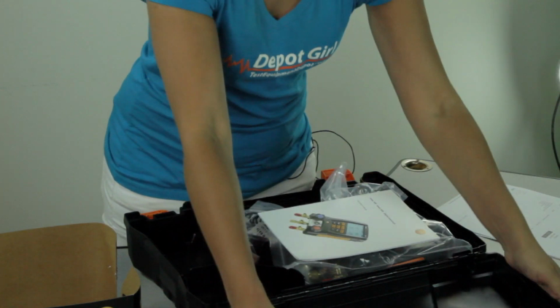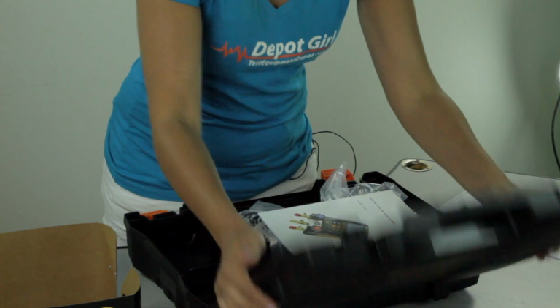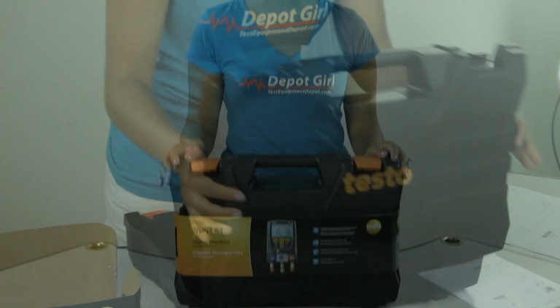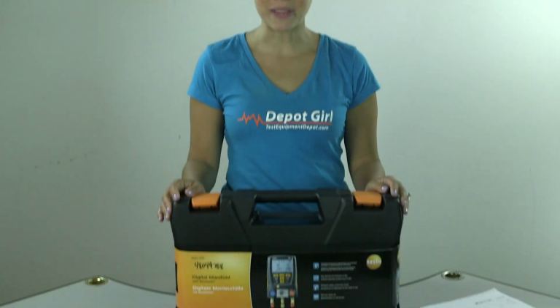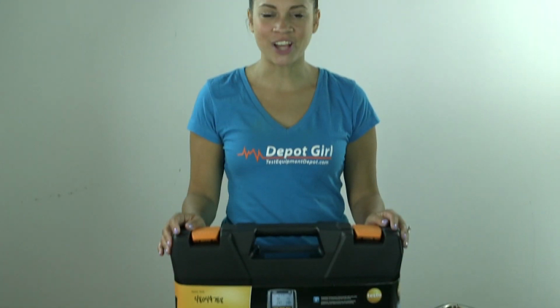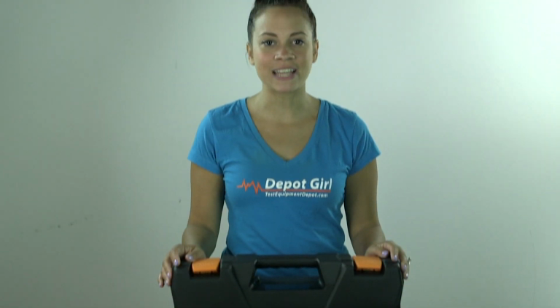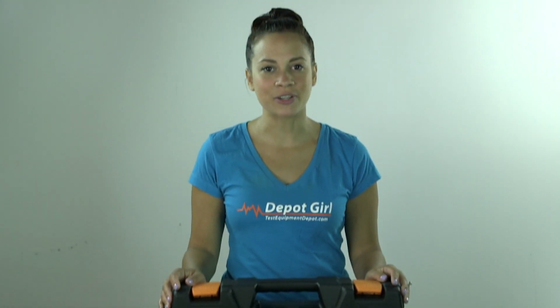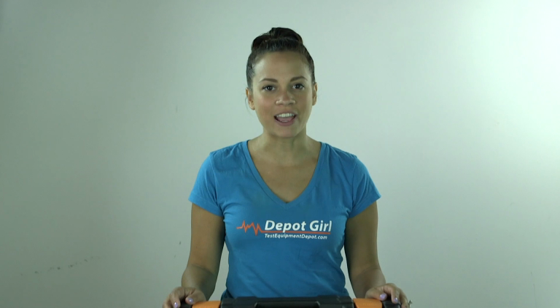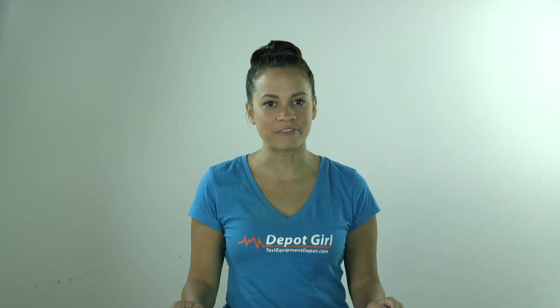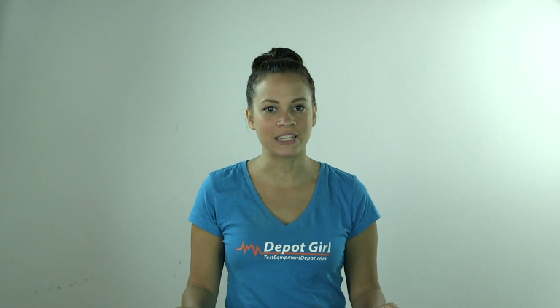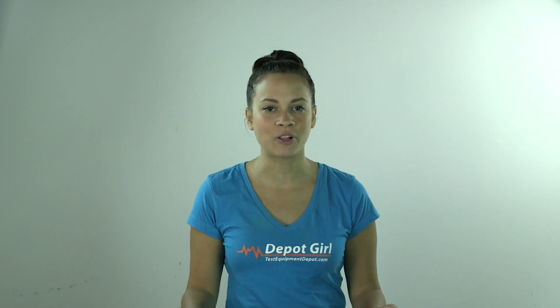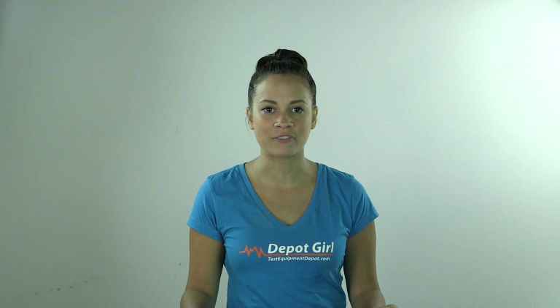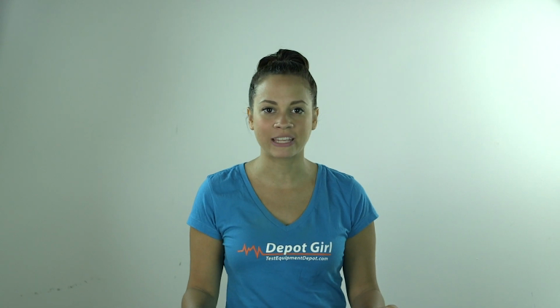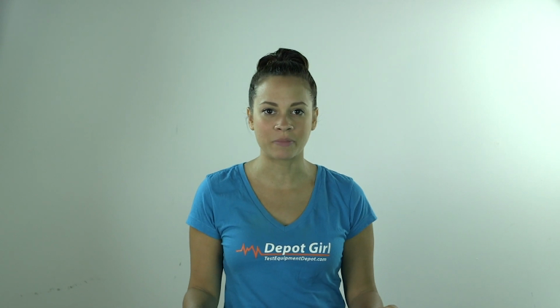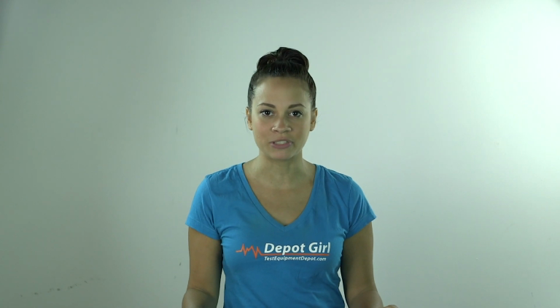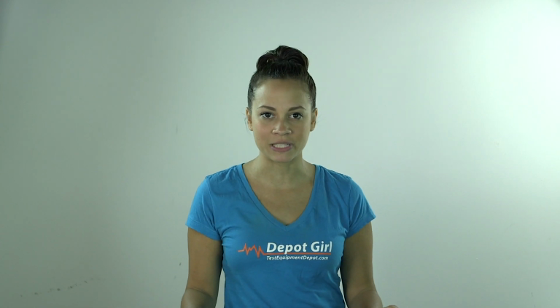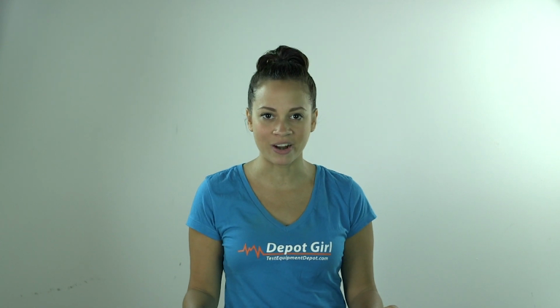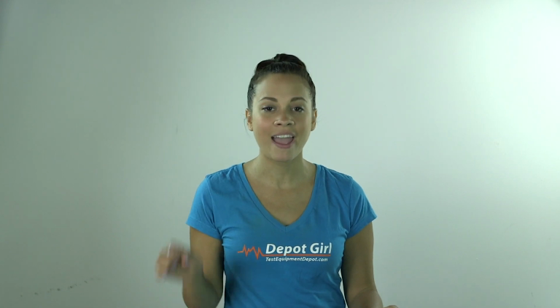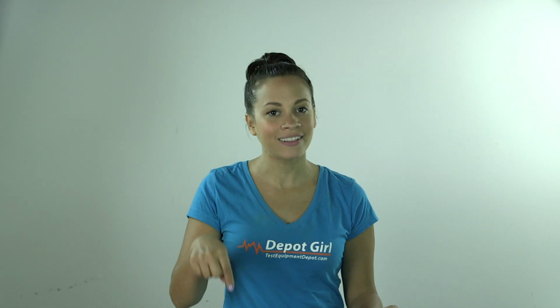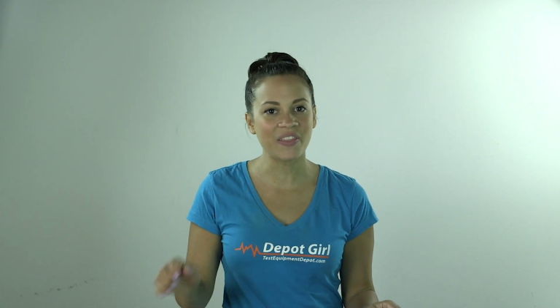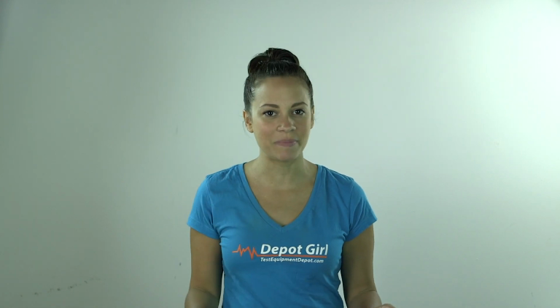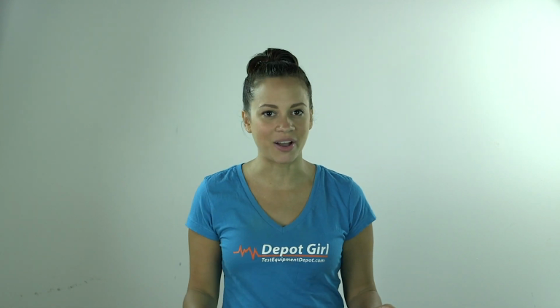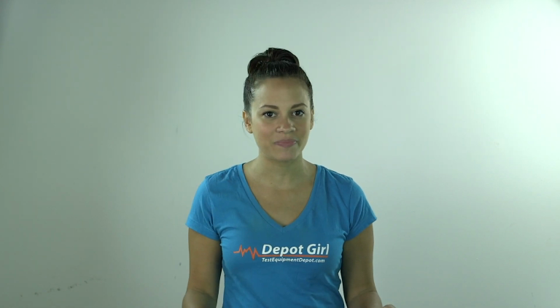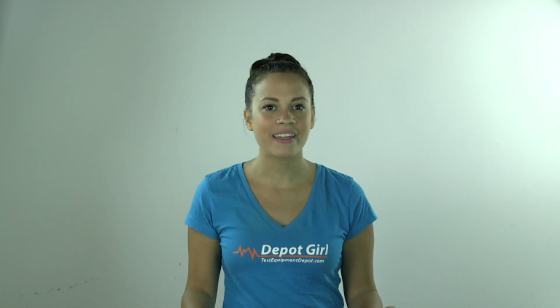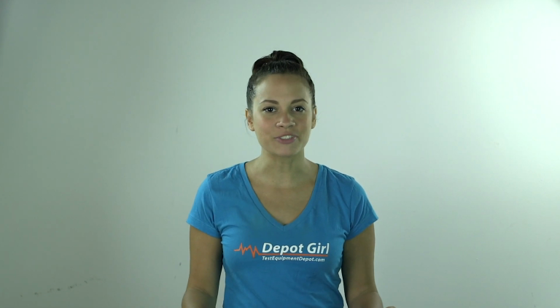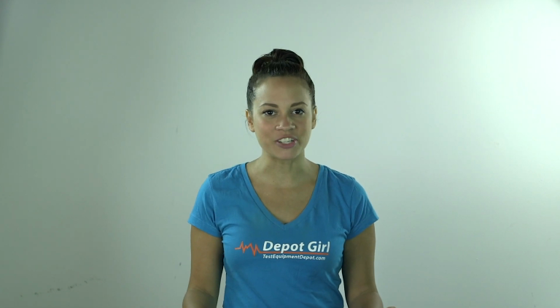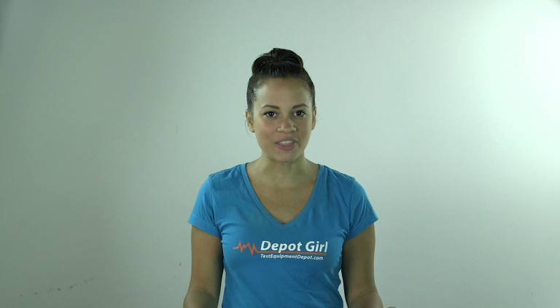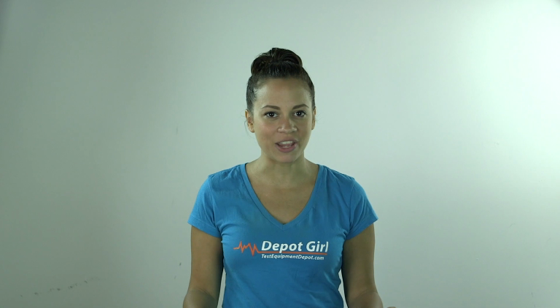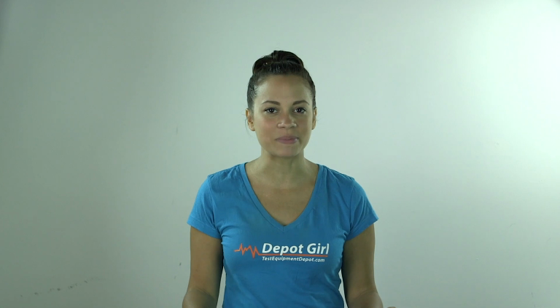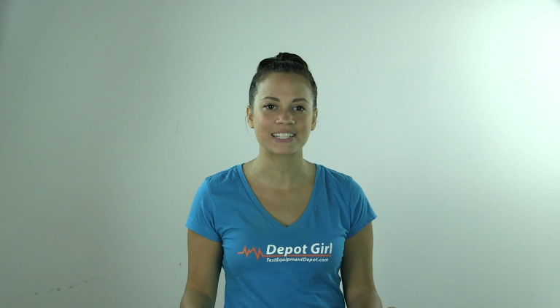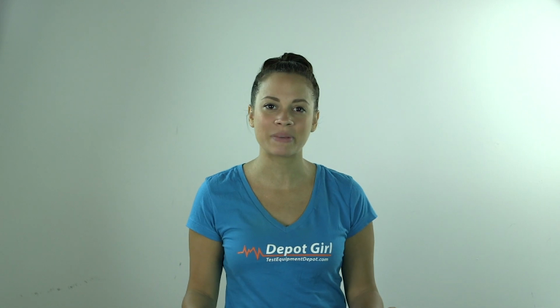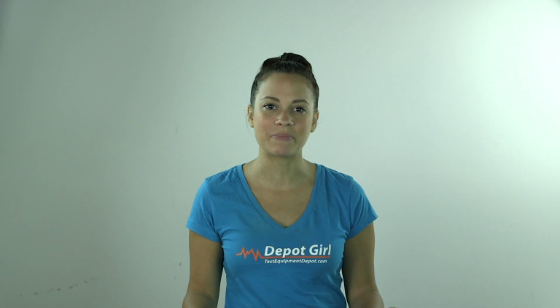Different compartments make it easy to put back away and find exactly what you're looking for. For more information on the Testo 550 digital manifold kit with Bluetooth support, click on the link below. Thanks for watching another video from Test Equipment Depot.